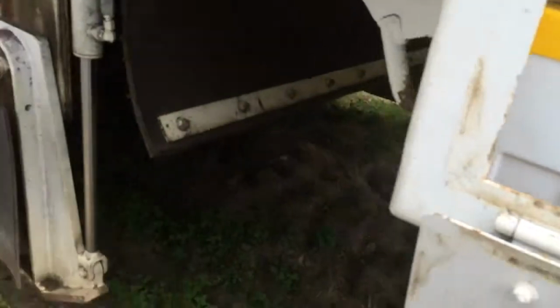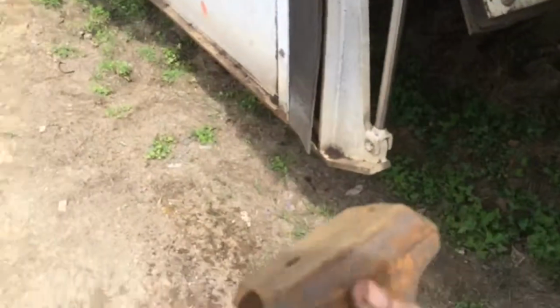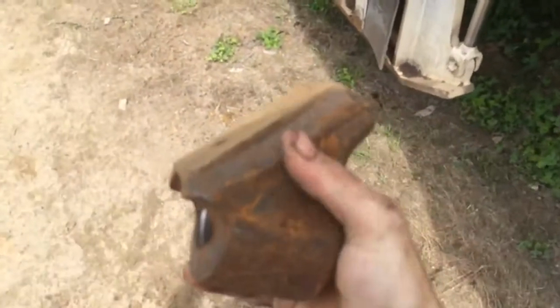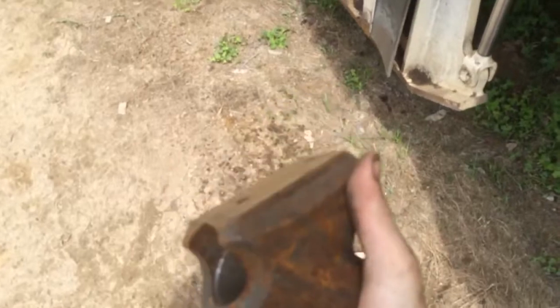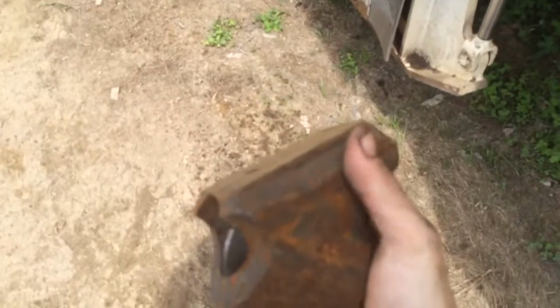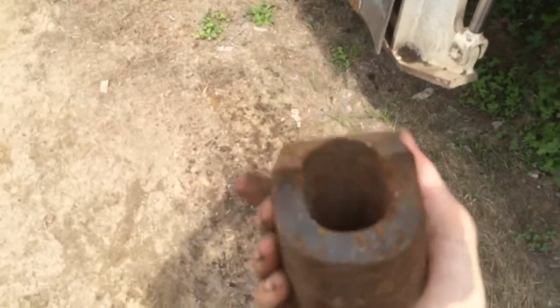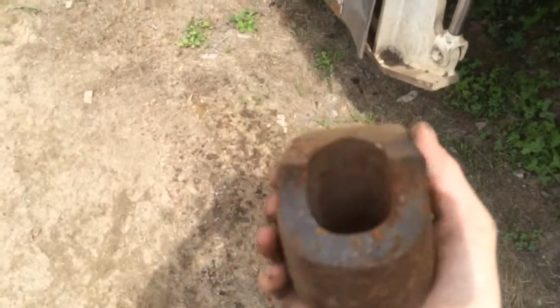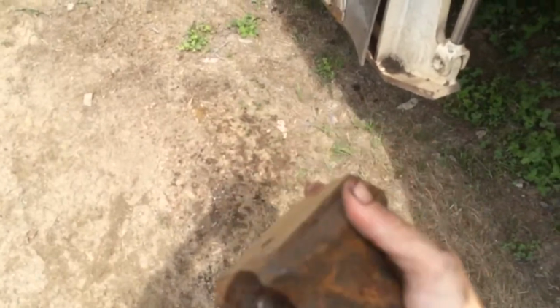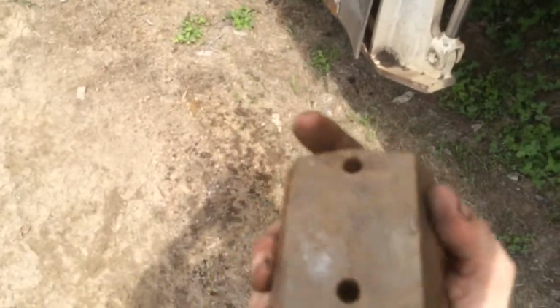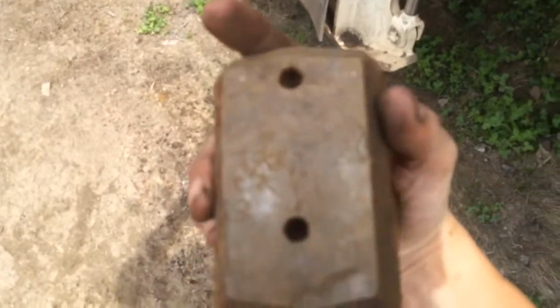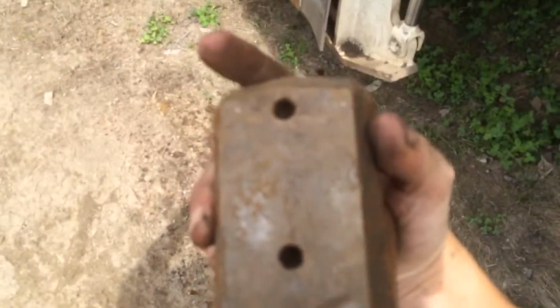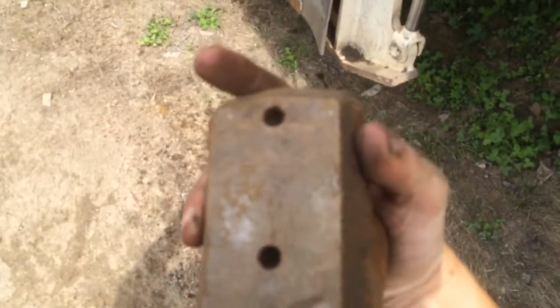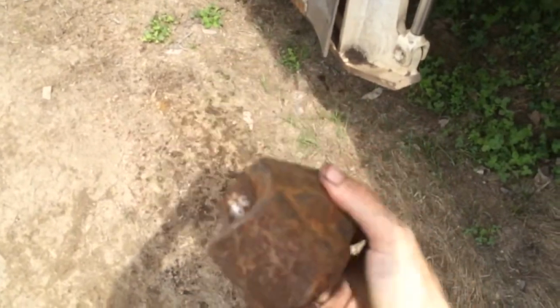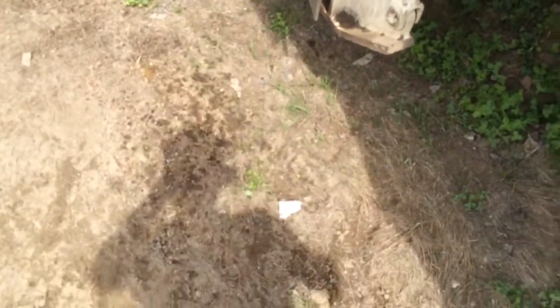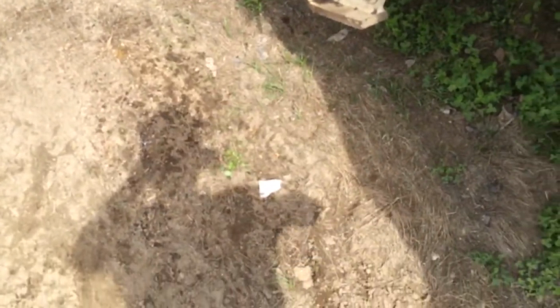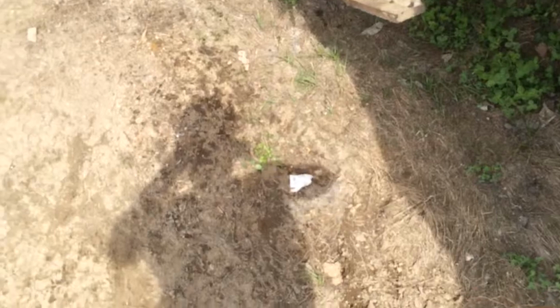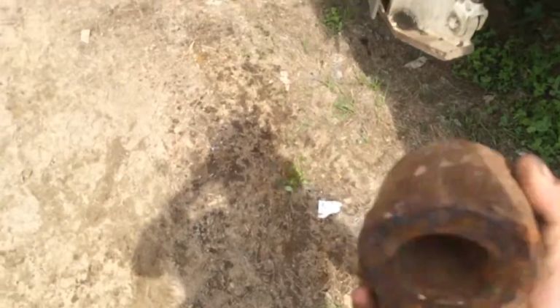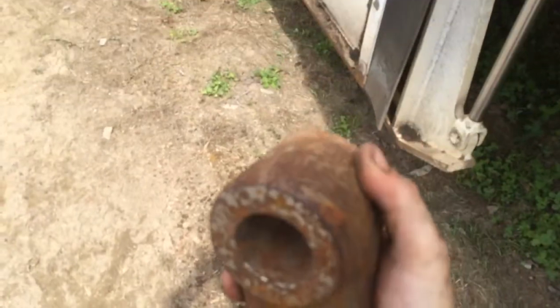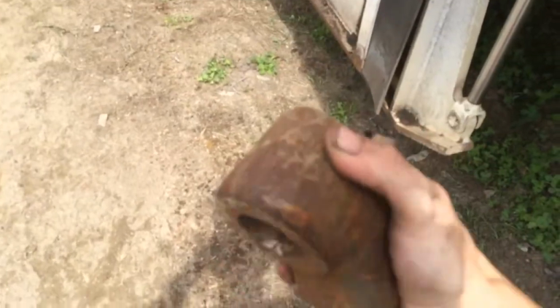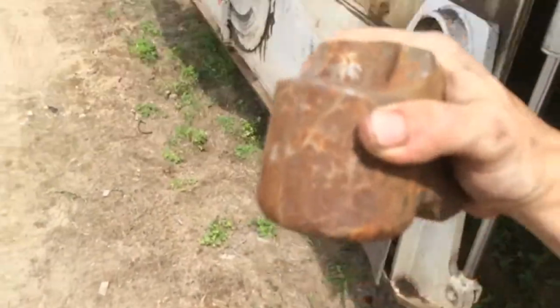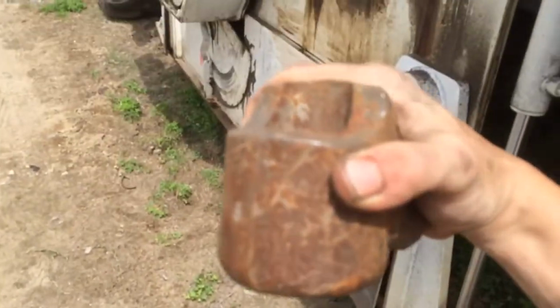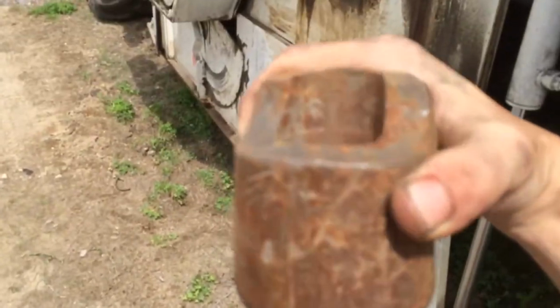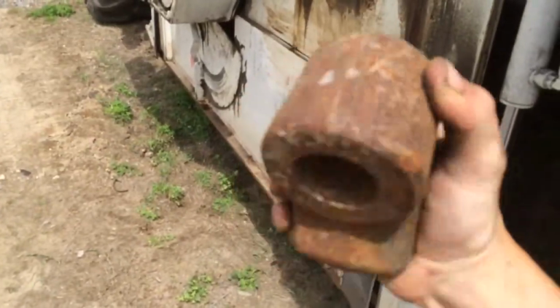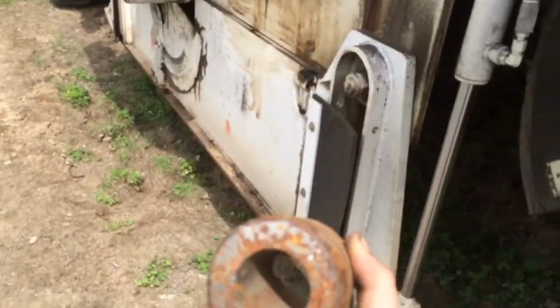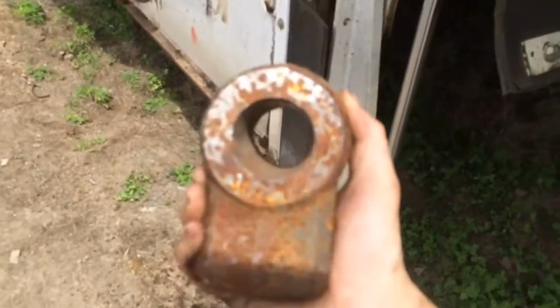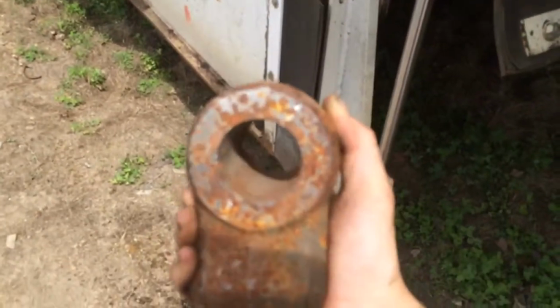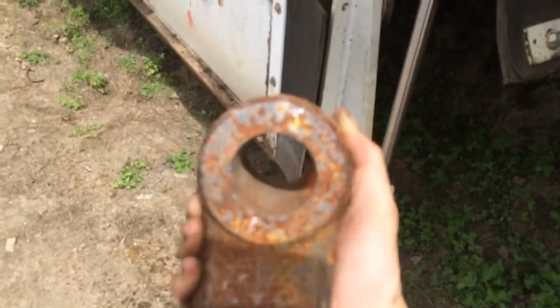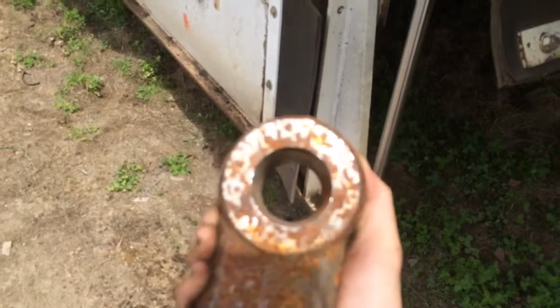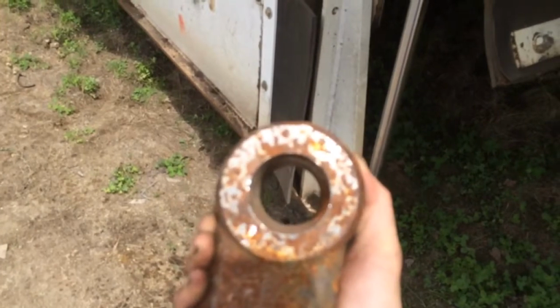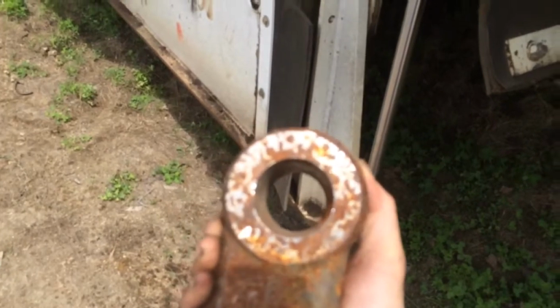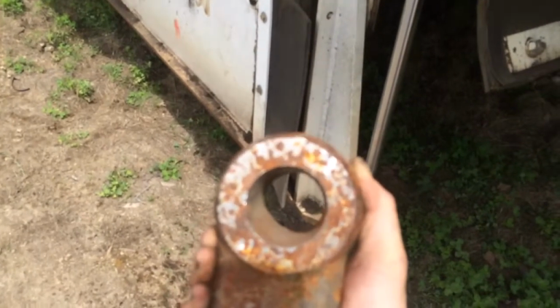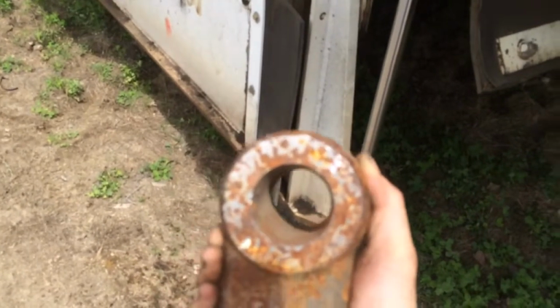This big boy right here is your base. You roll these on — there's where your pin holes are. You roll them on, you sit like this. The holder gets slammed in there with a hammer, in your tooth.